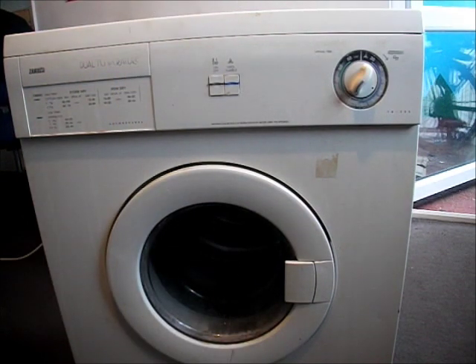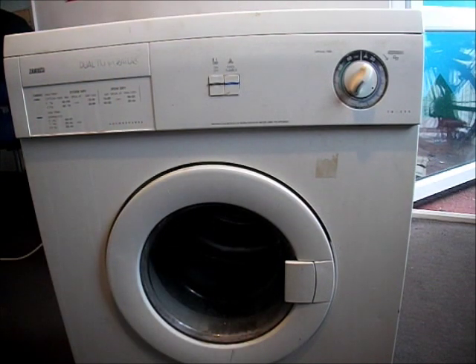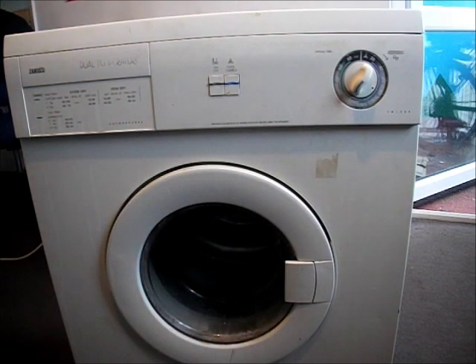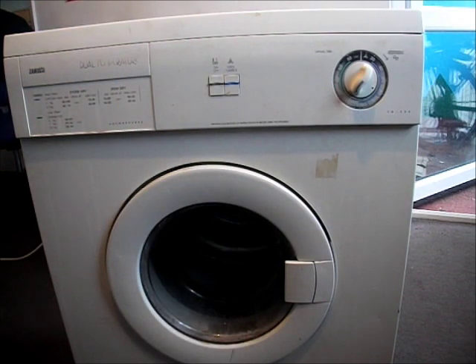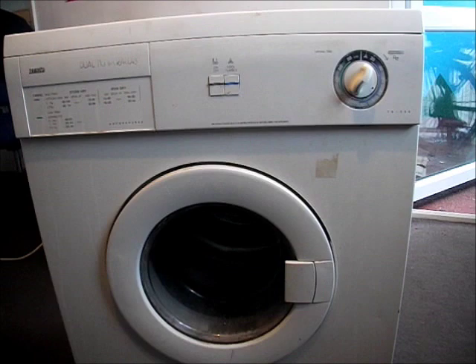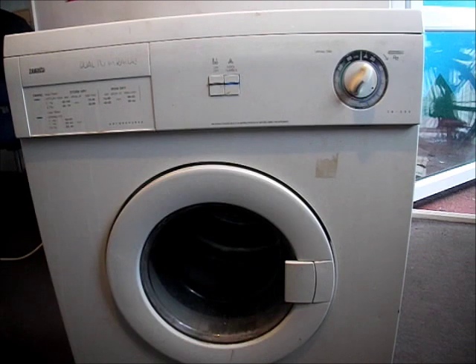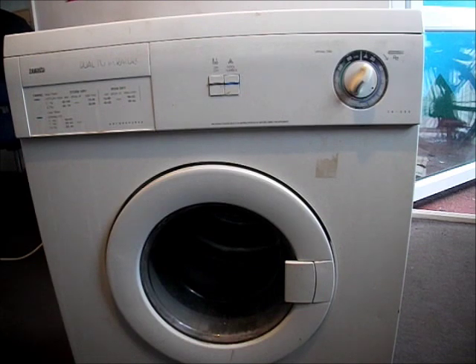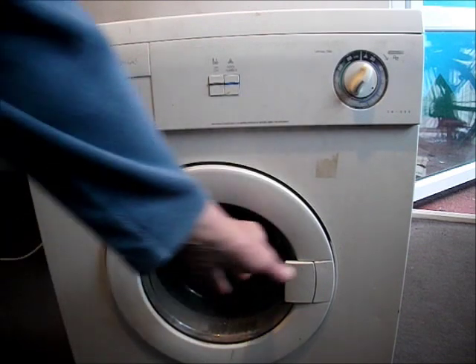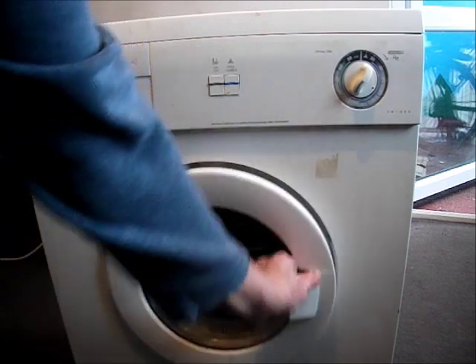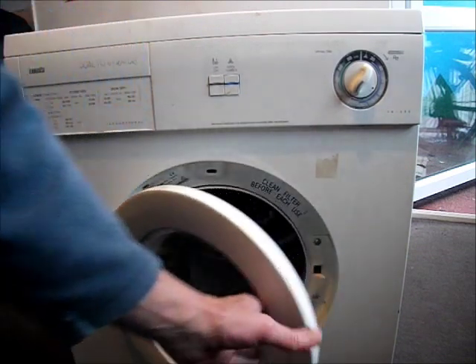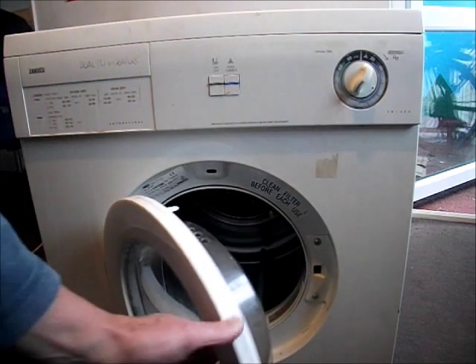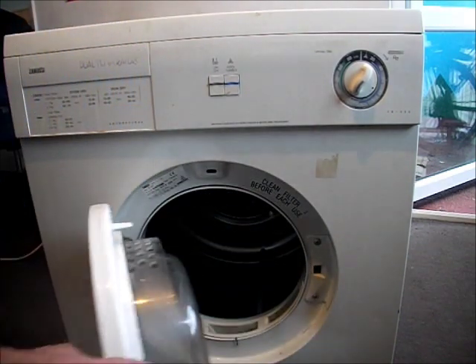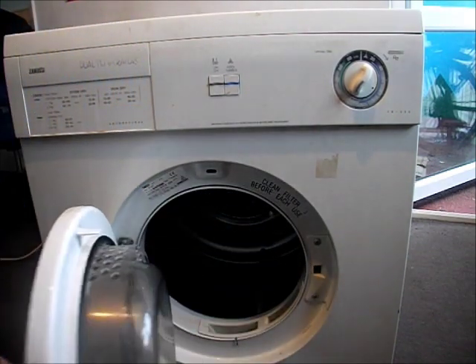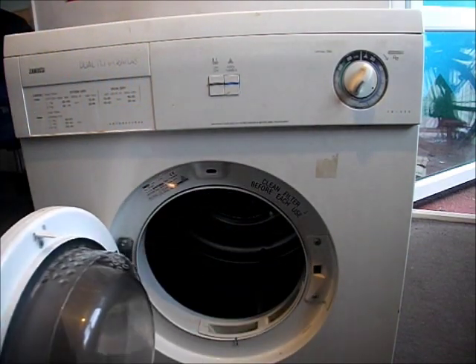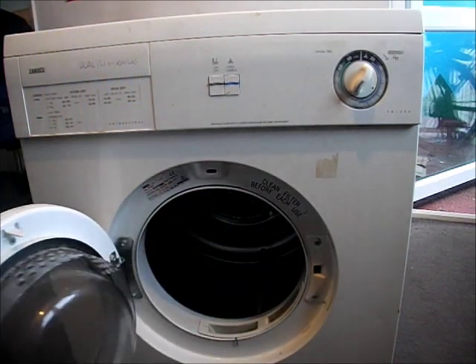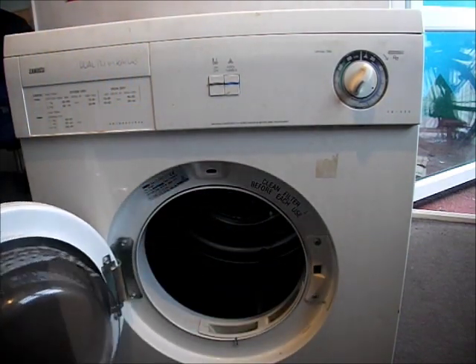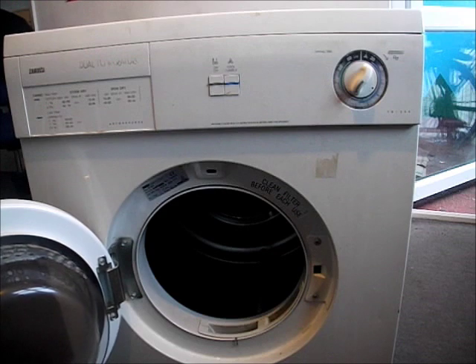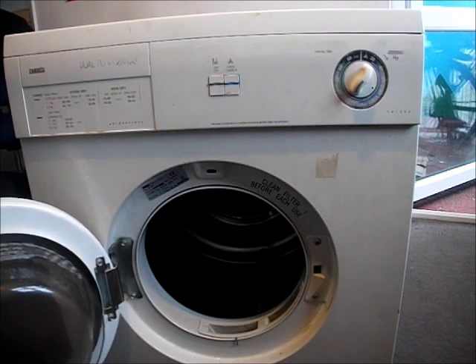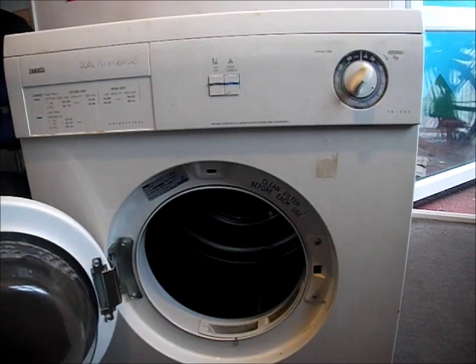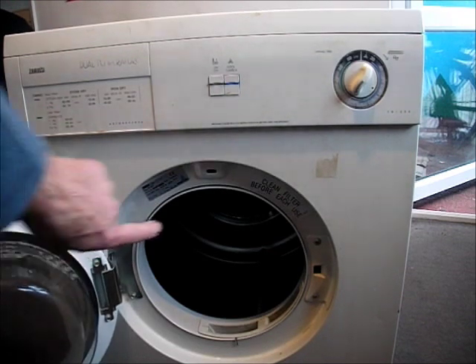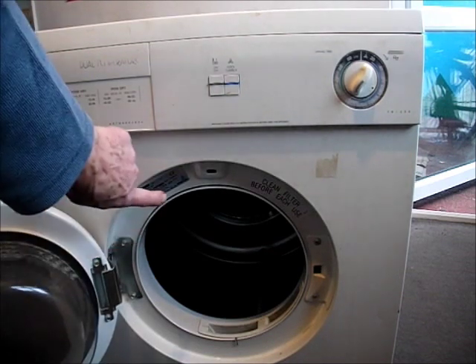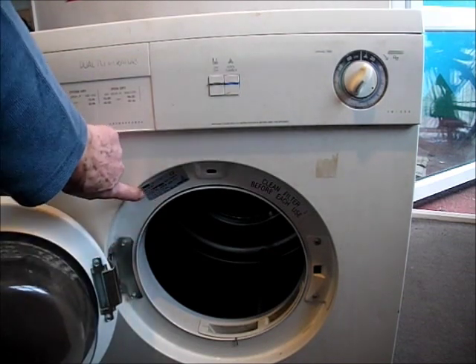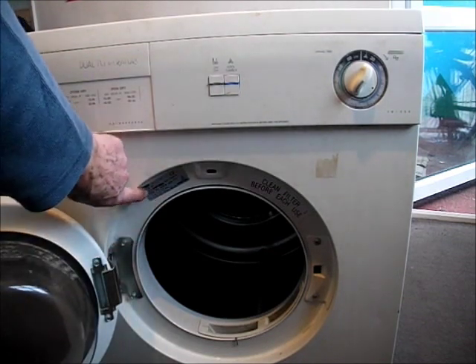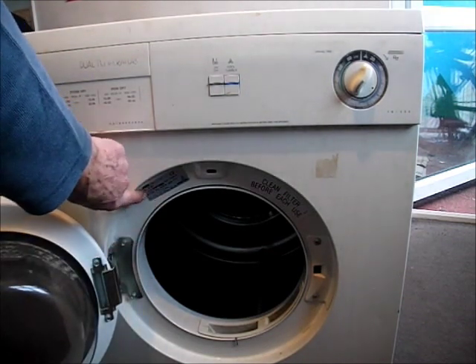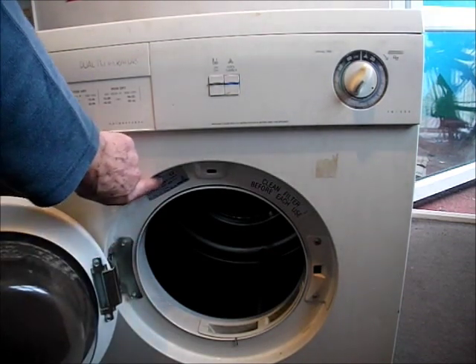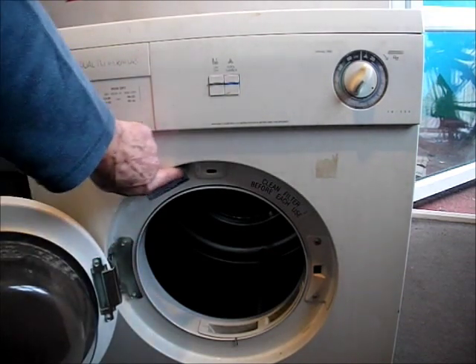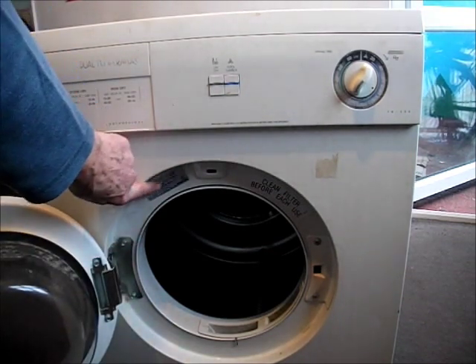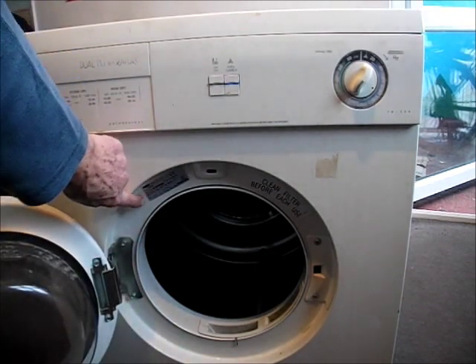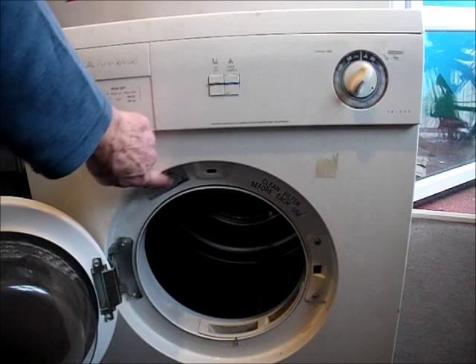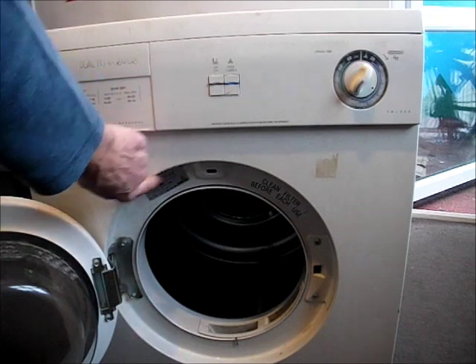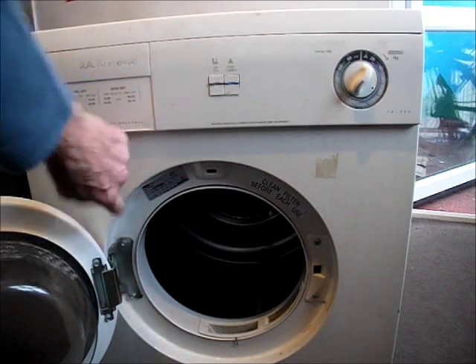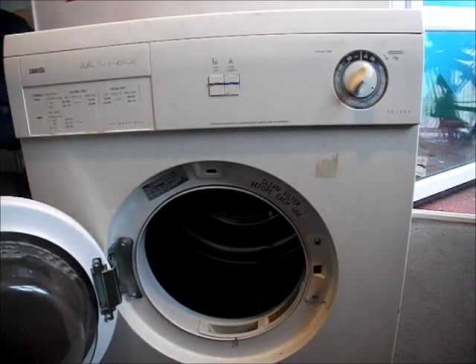If you can't see the model number on the front and you need to find it, if you open the door, you'll be able to identify the machine by this little plate here which has got all the details on for you to order your spare parts.